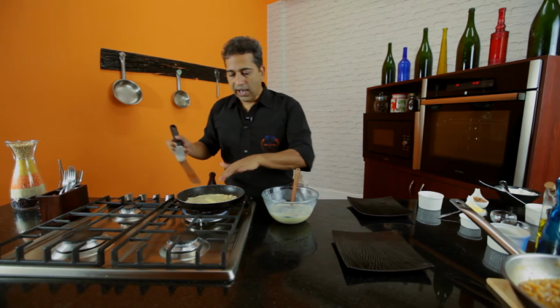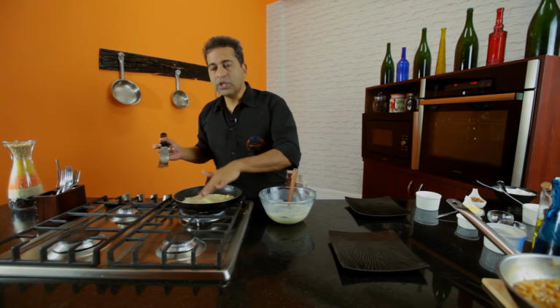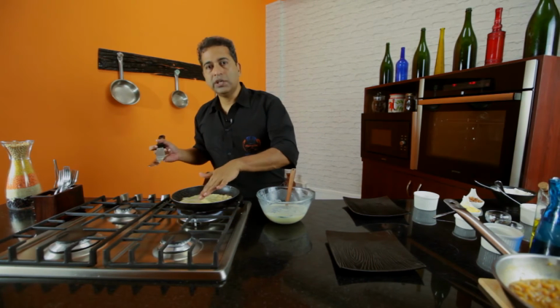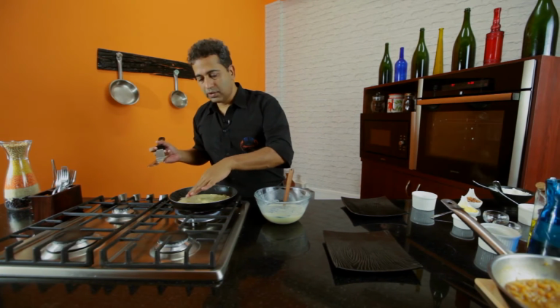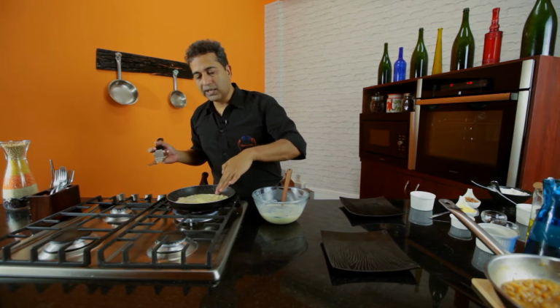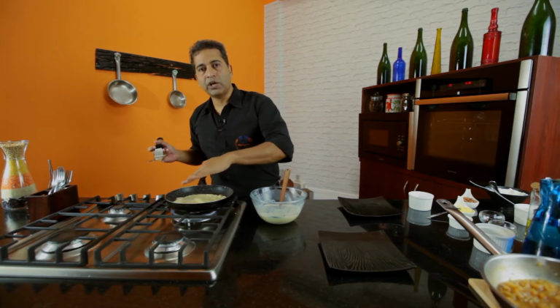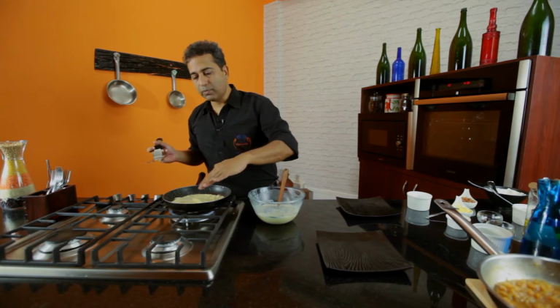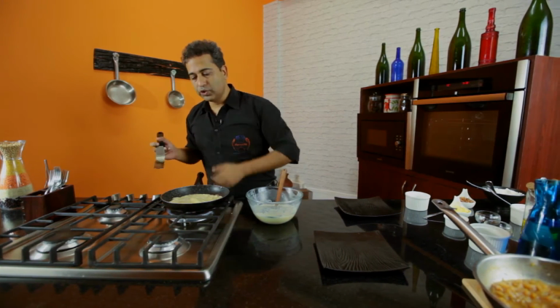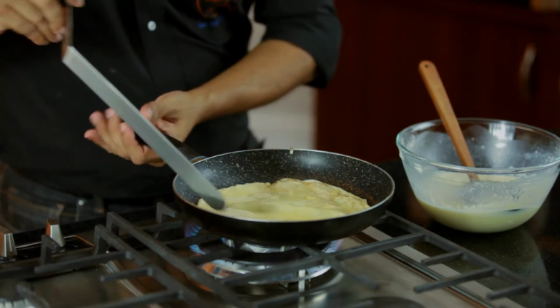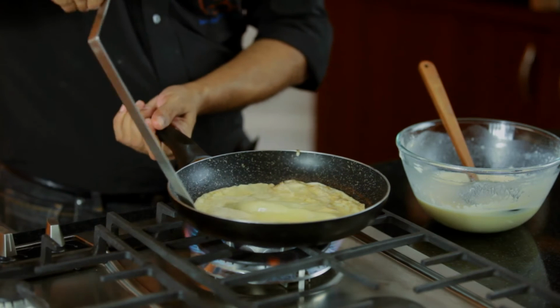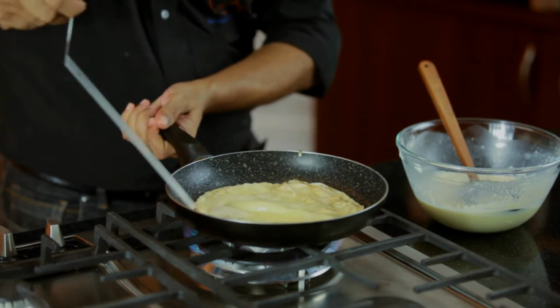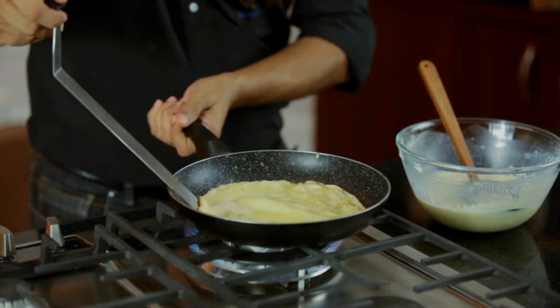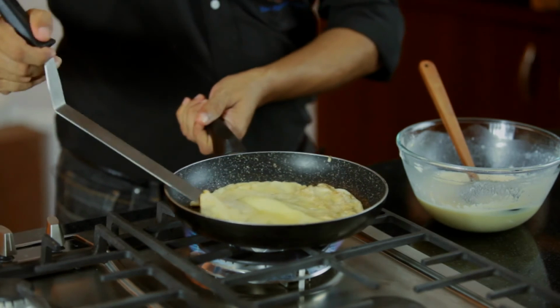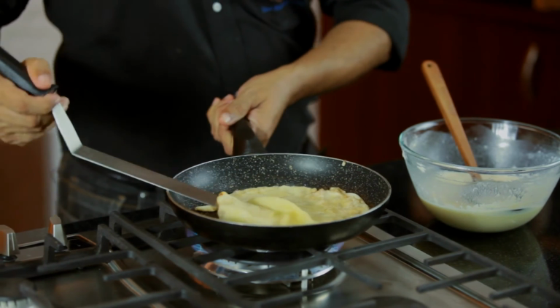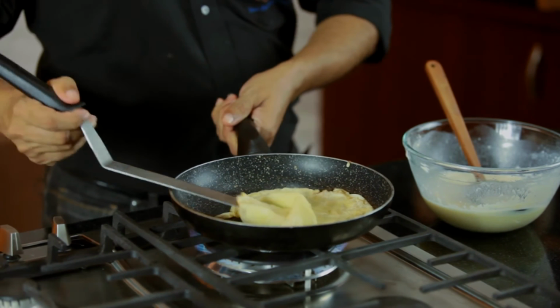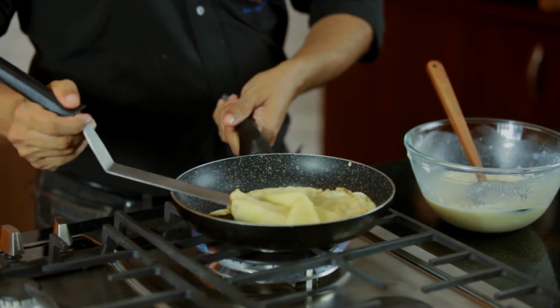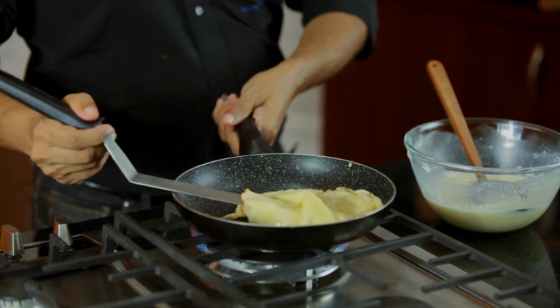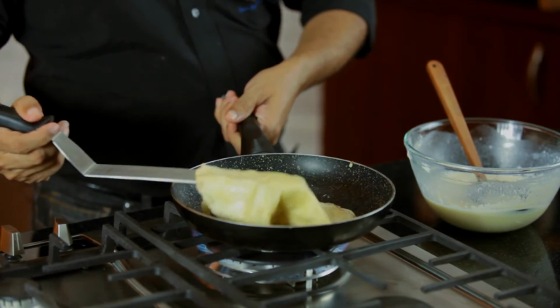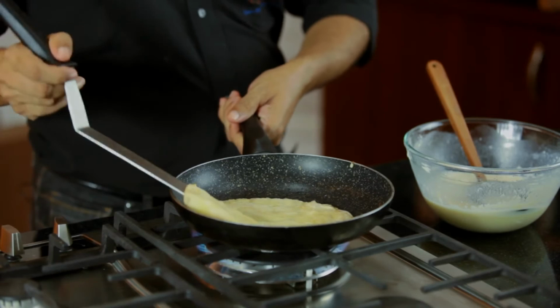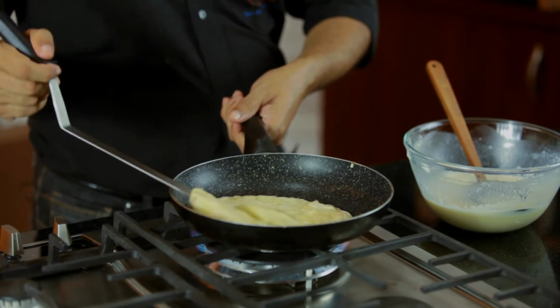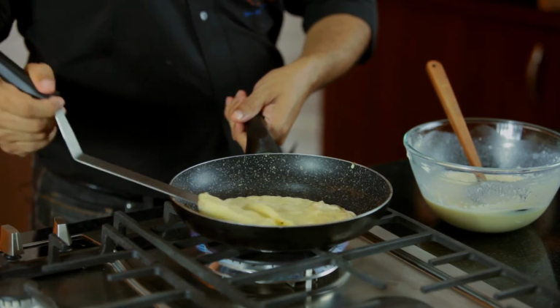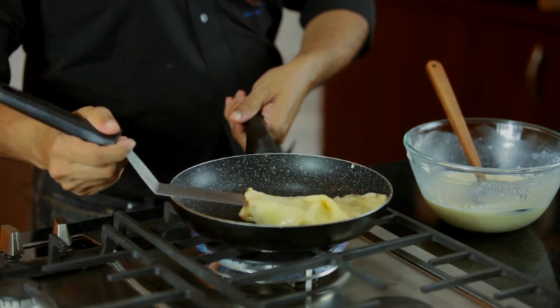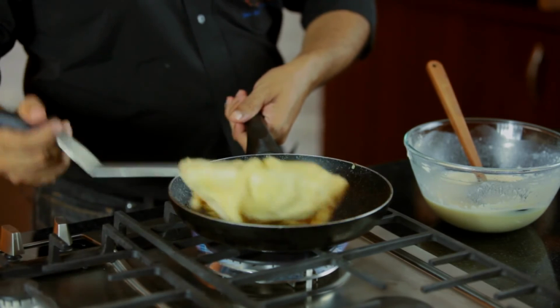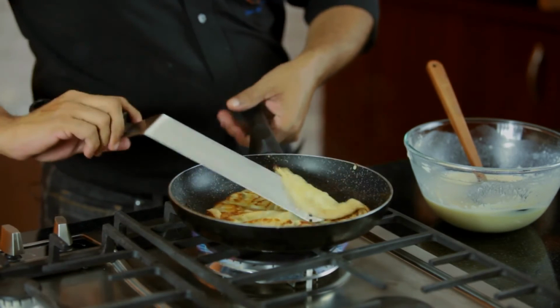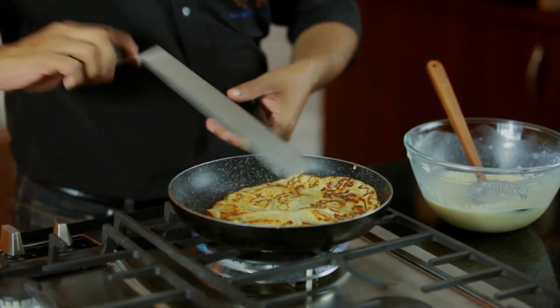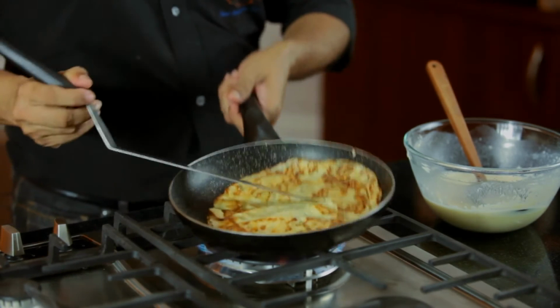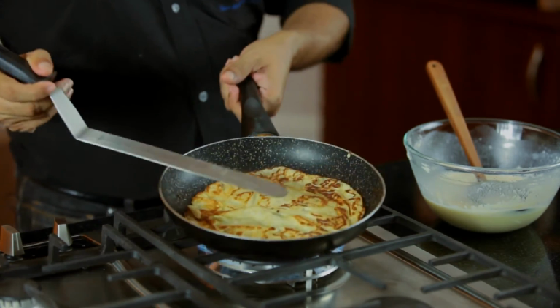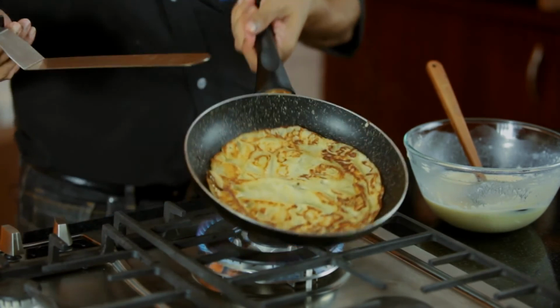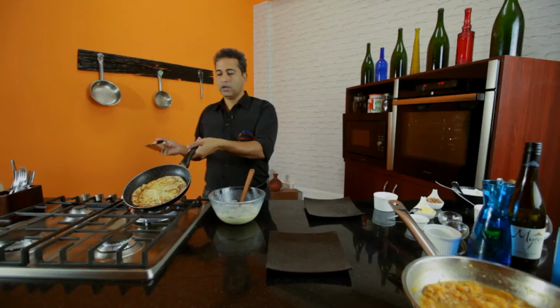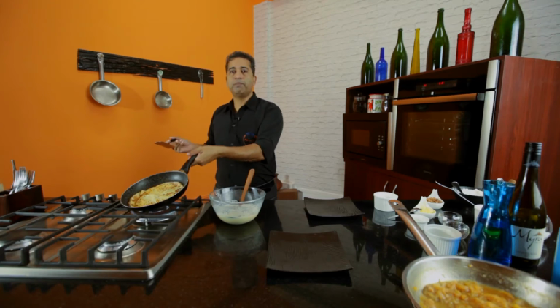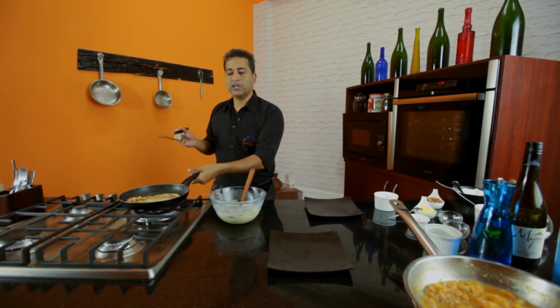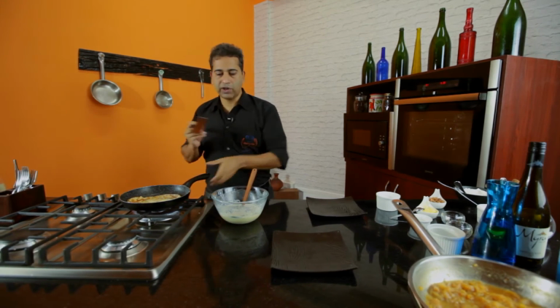As soon as you see the pancake drying on the top, you know it is done. A perfectly done crepe.